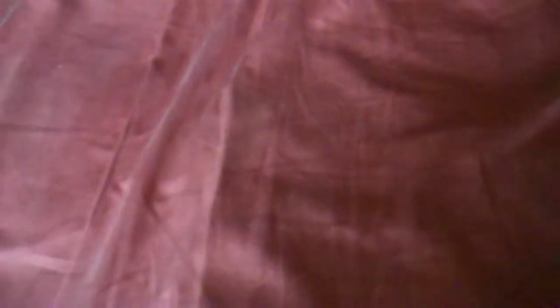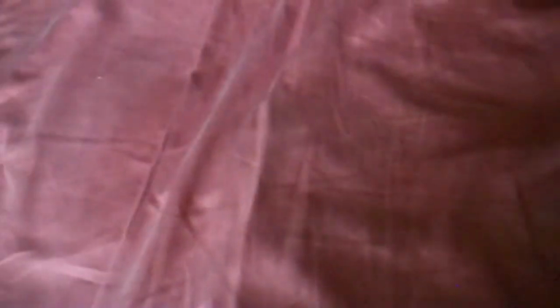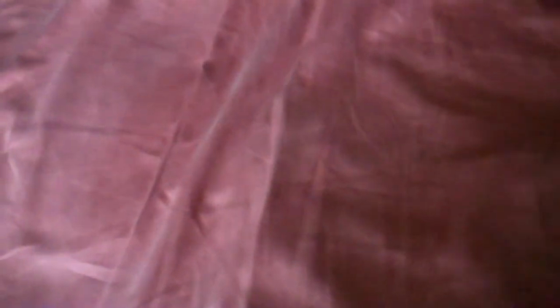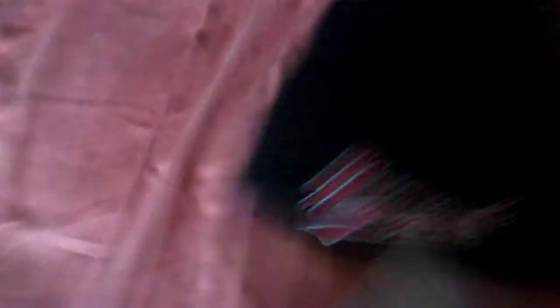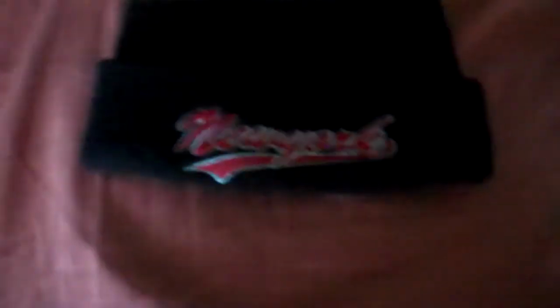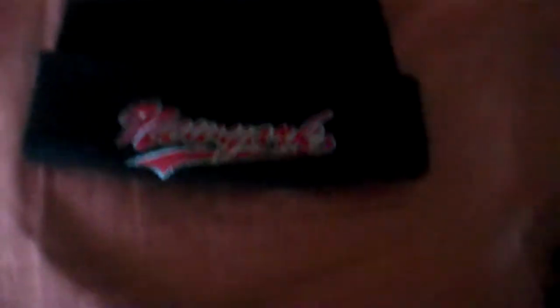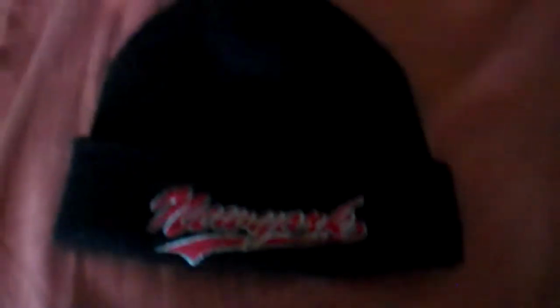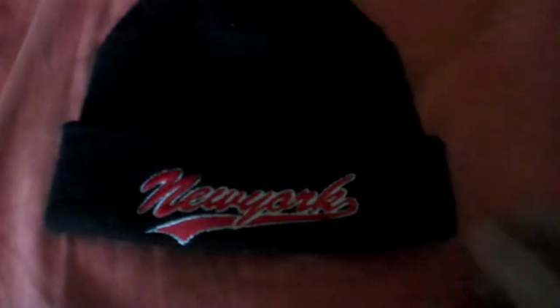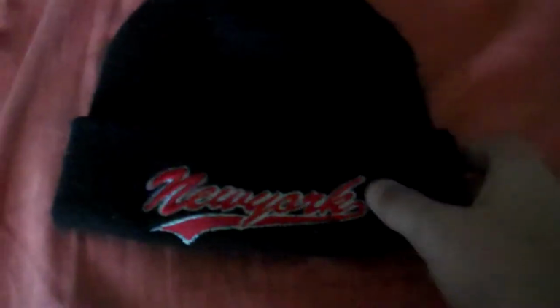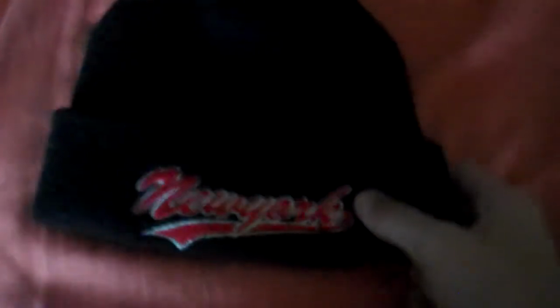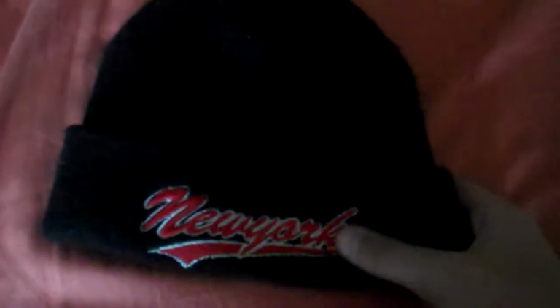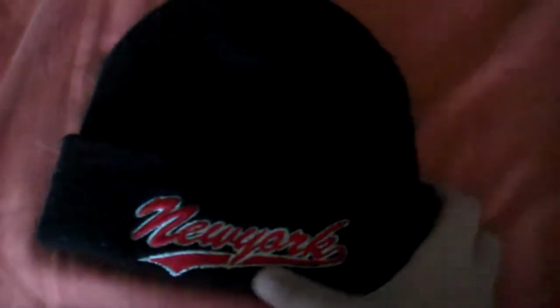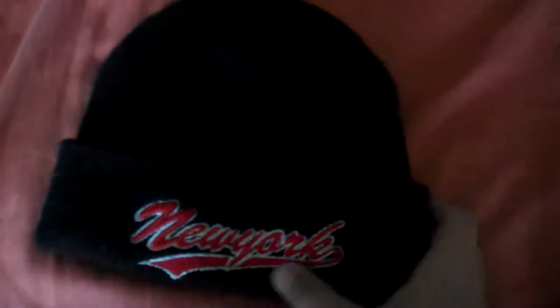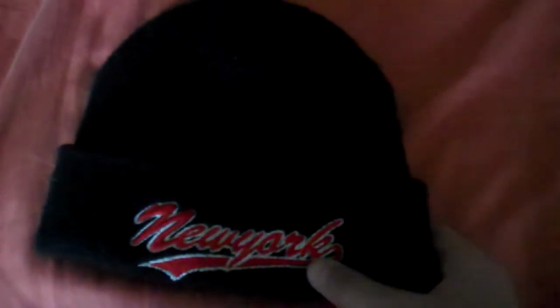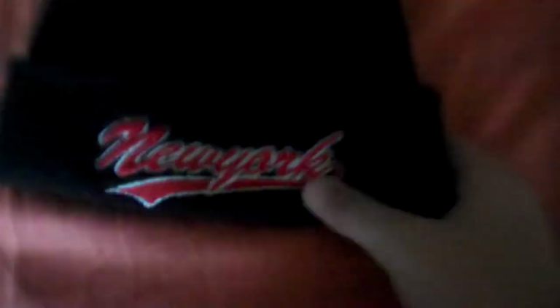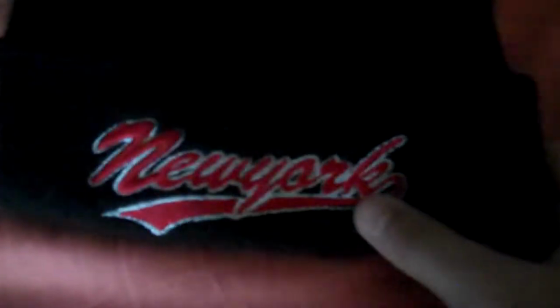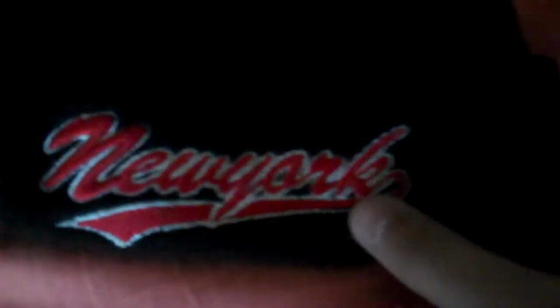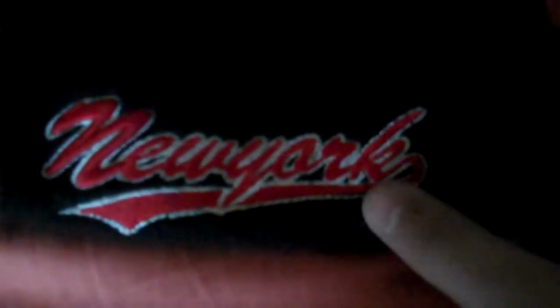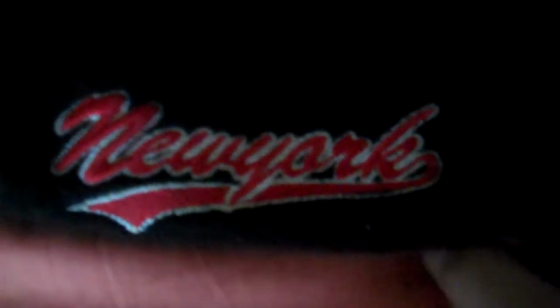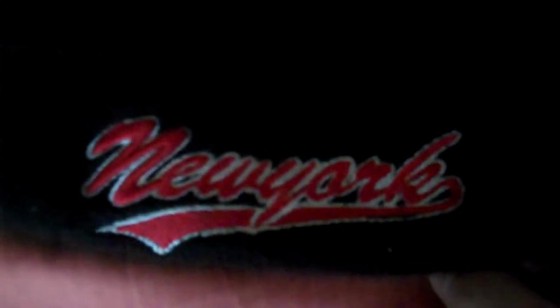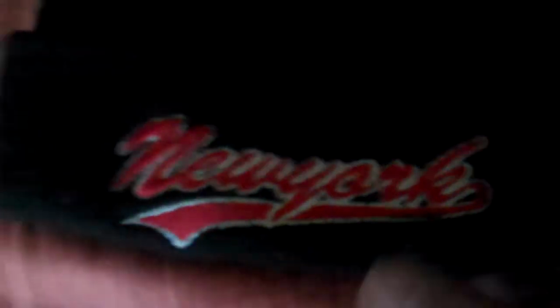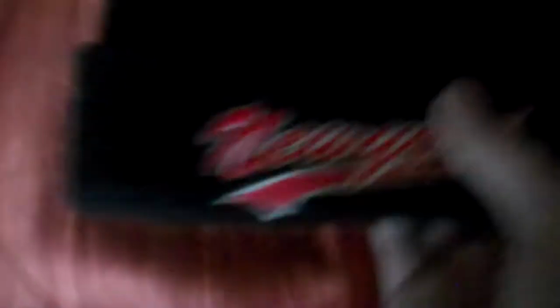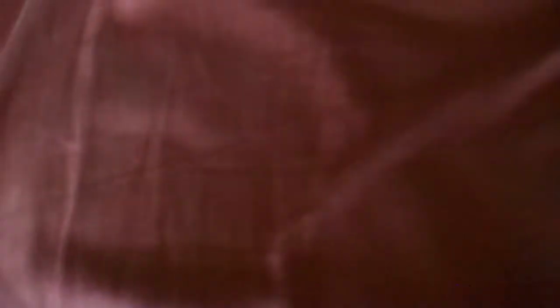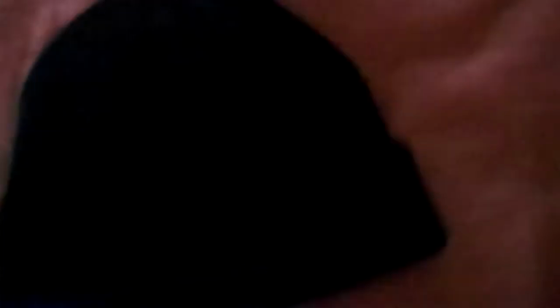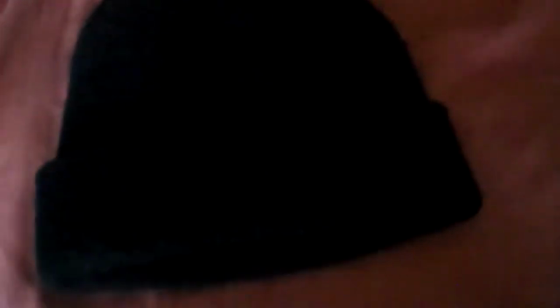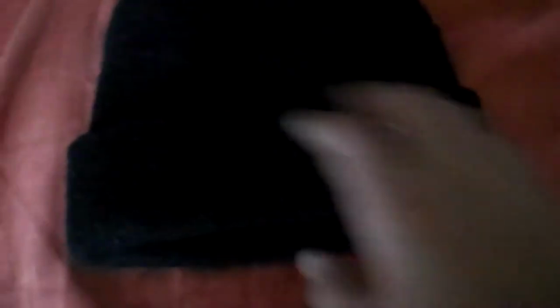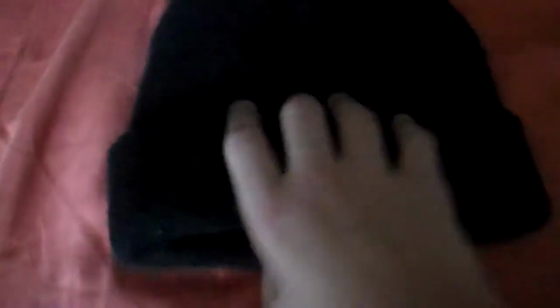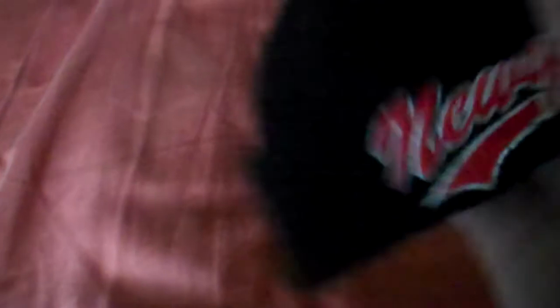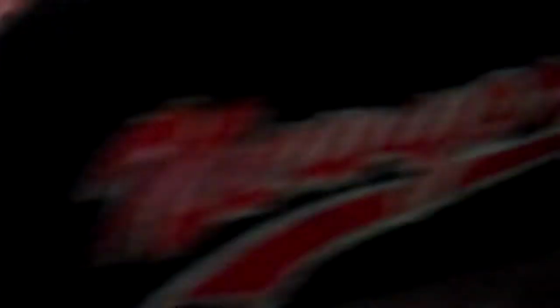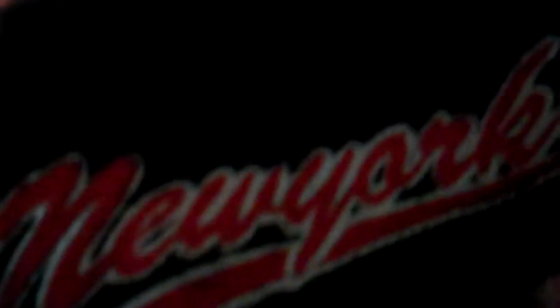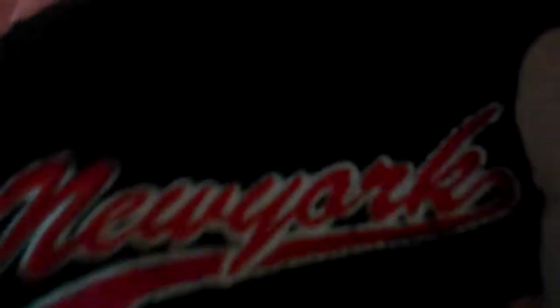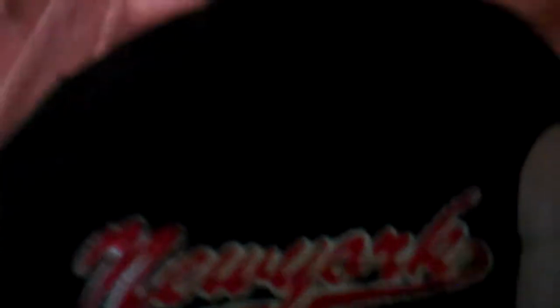And this I got on my vacation in New York a few years ago. New York, the red embroidery or whatever. Nothing on the back, so they're gonna fold-over things.